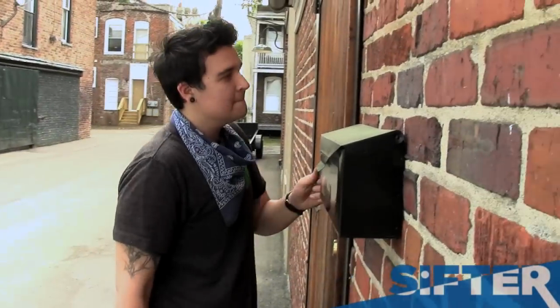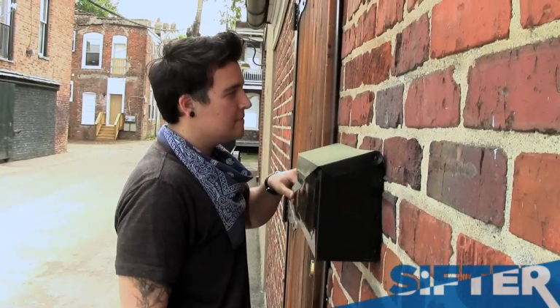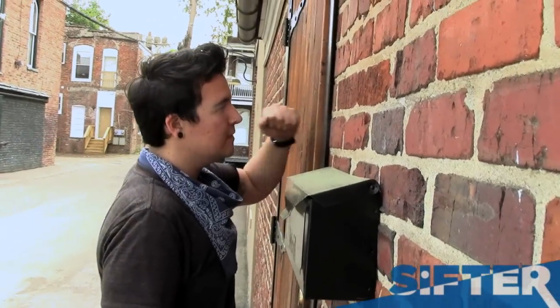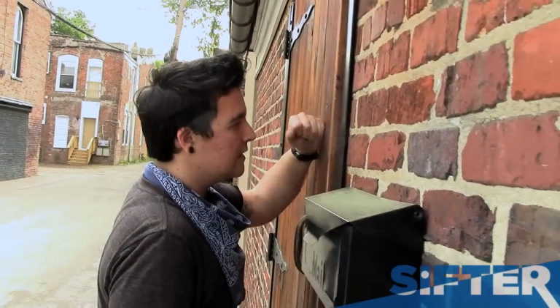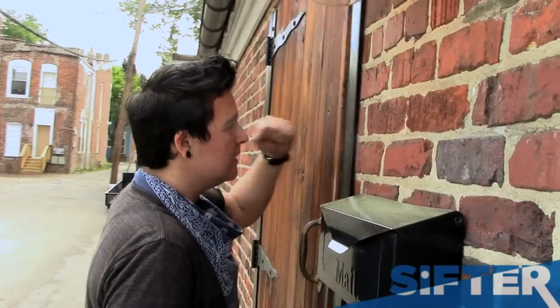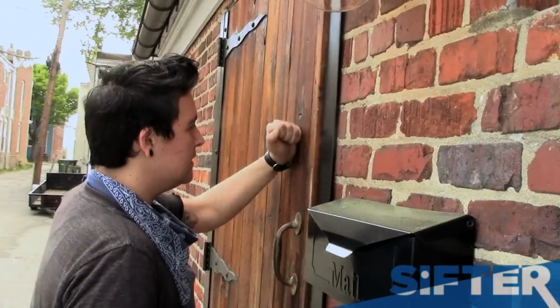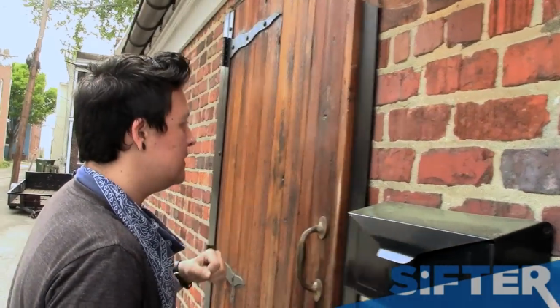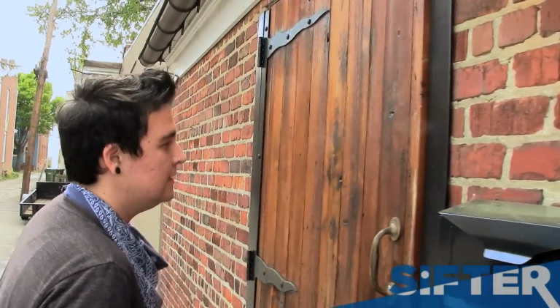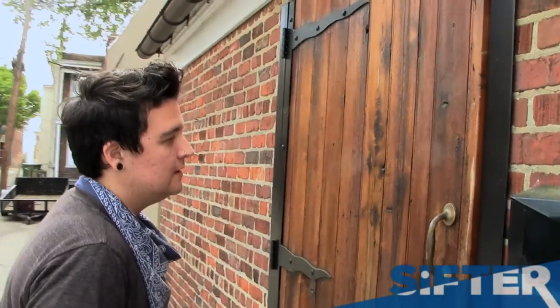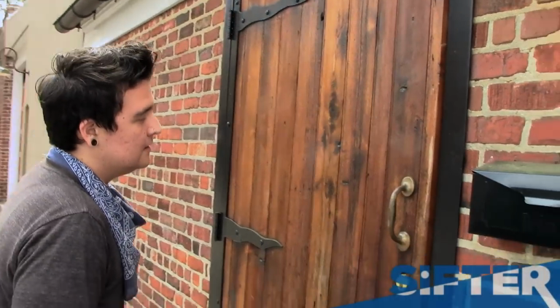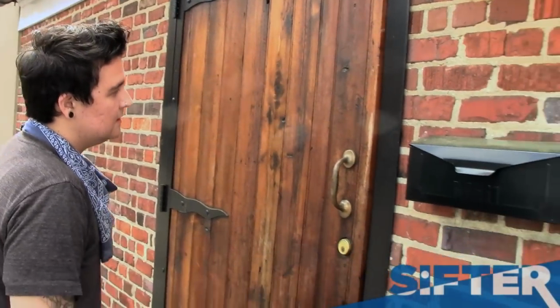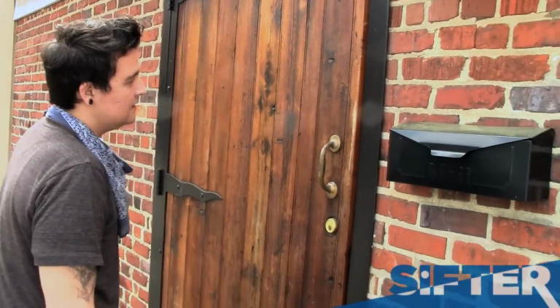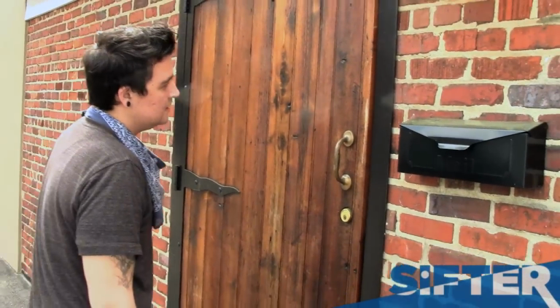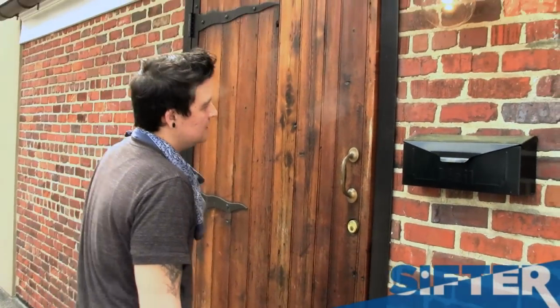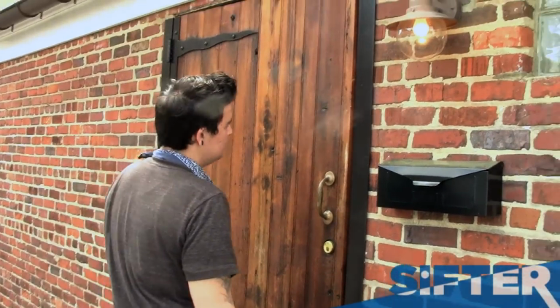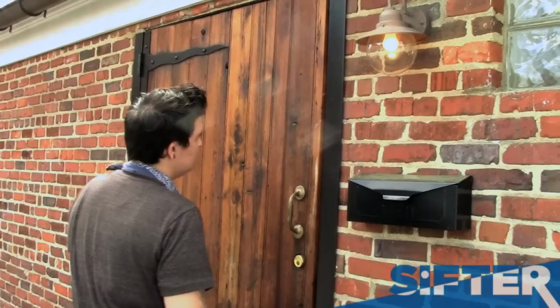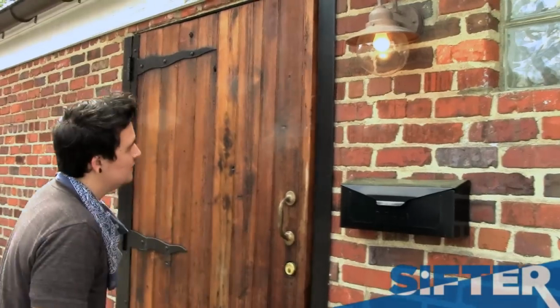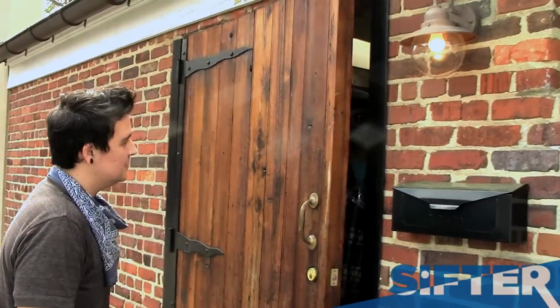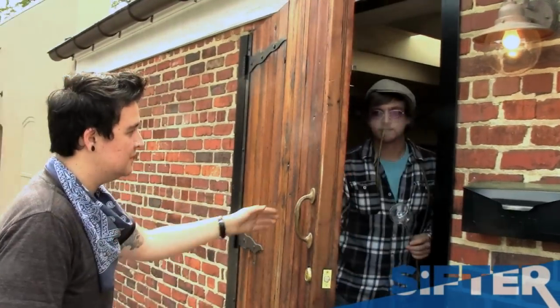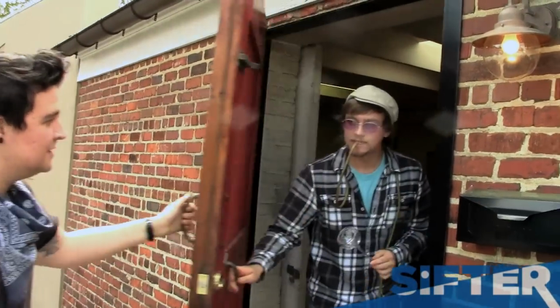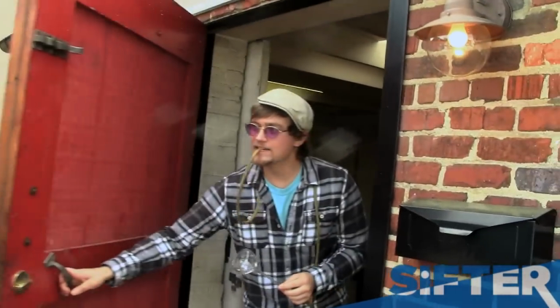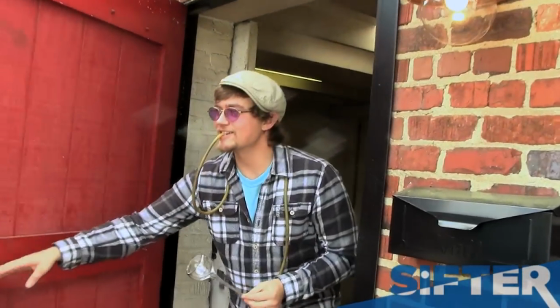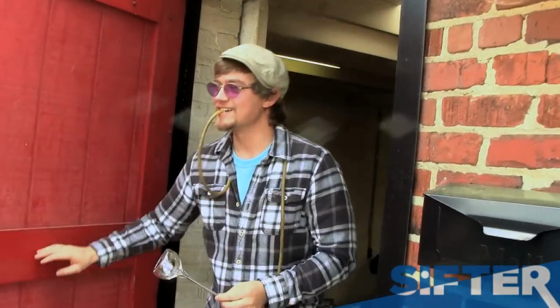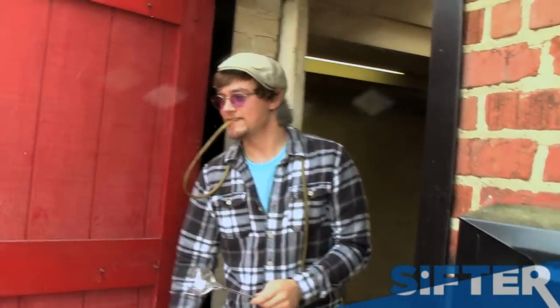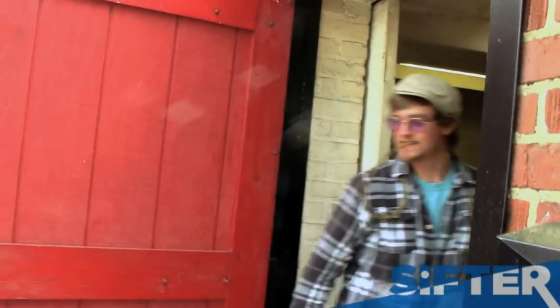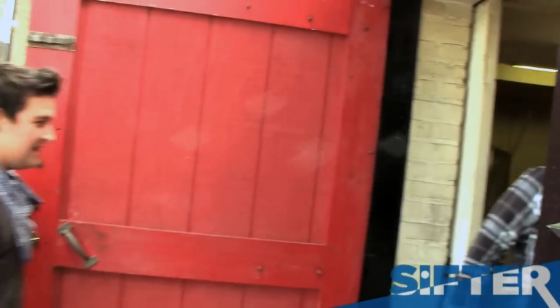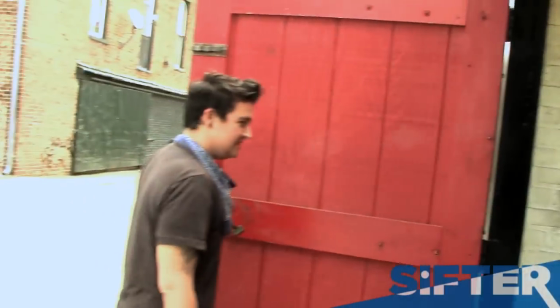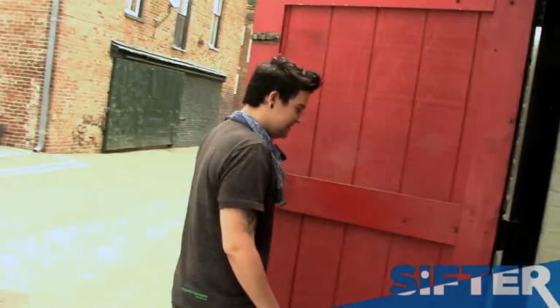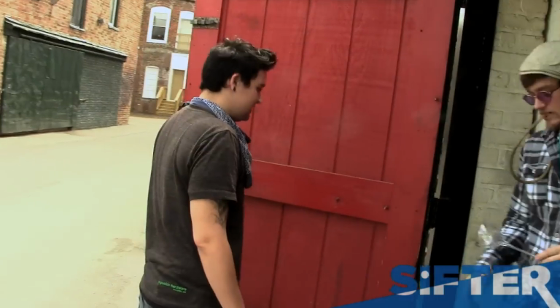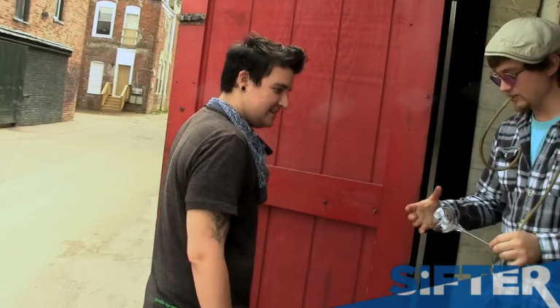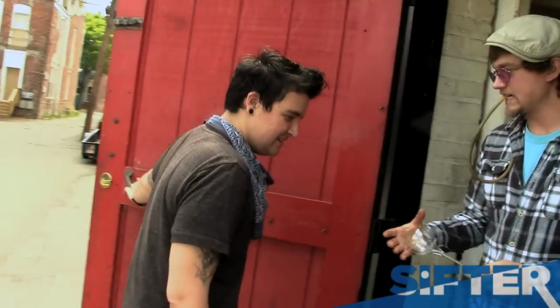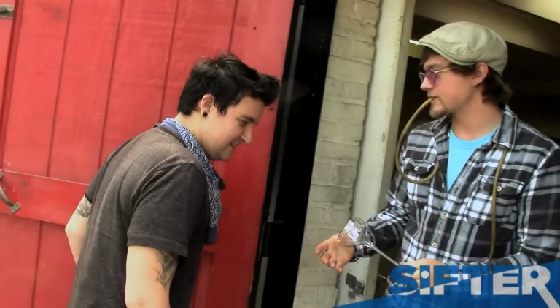Sean called me up one day and said that he had found this great space that used to be where Lamplighter roasted their coffee and asked if I wanted to share space with him. We started at VCU at the same time and we just hit it off really well.